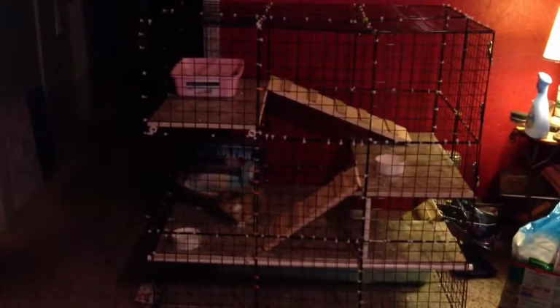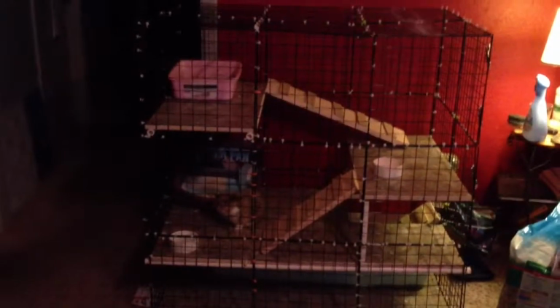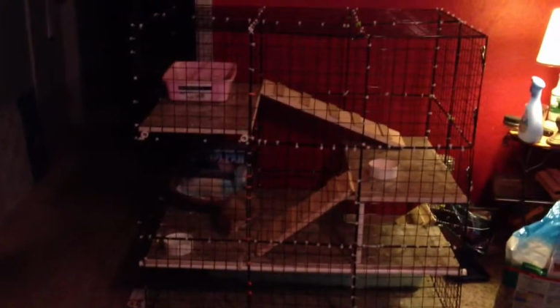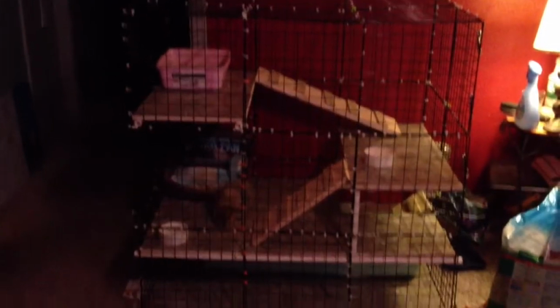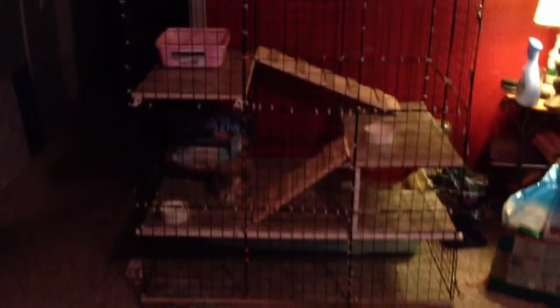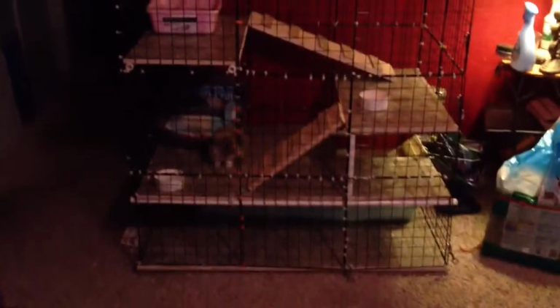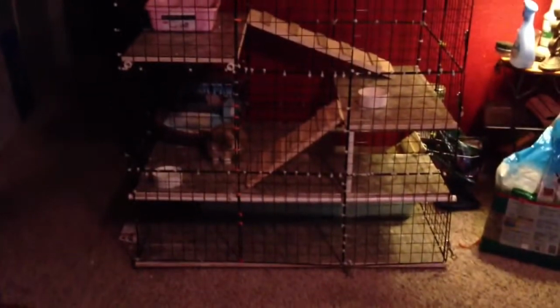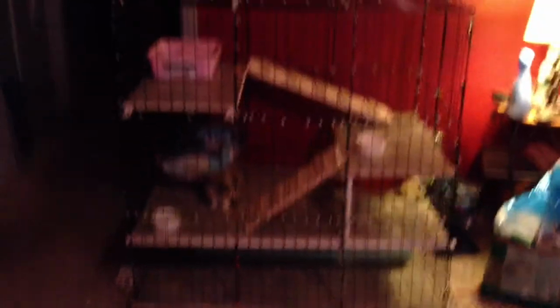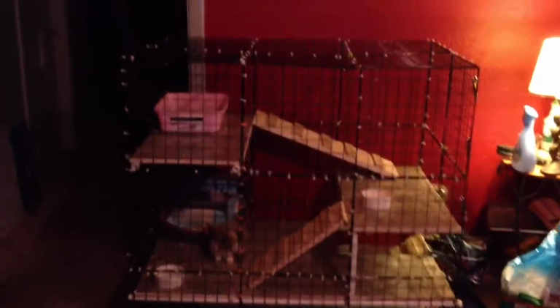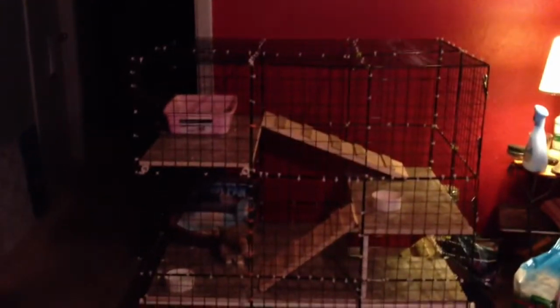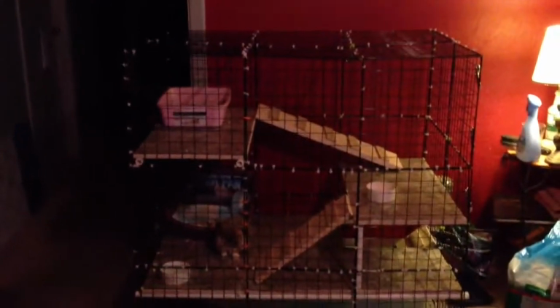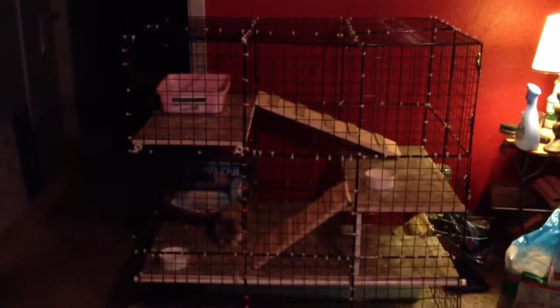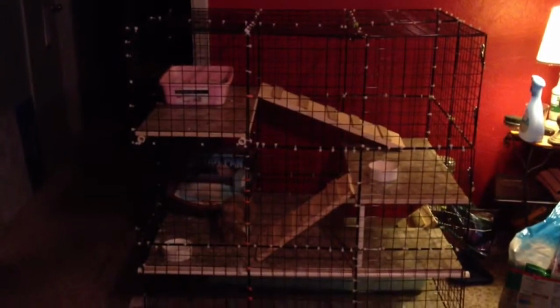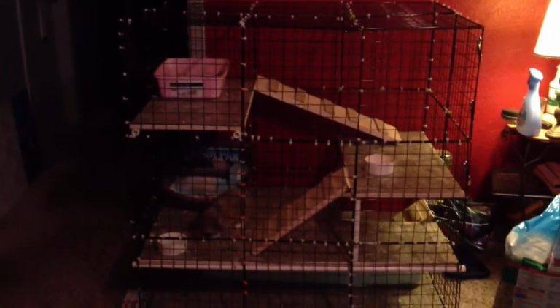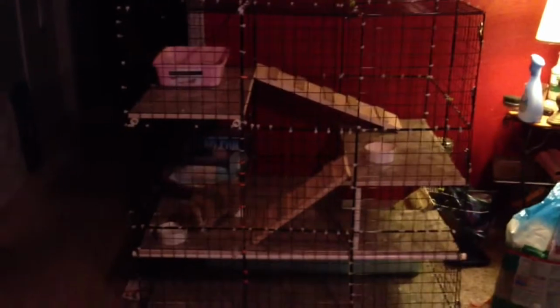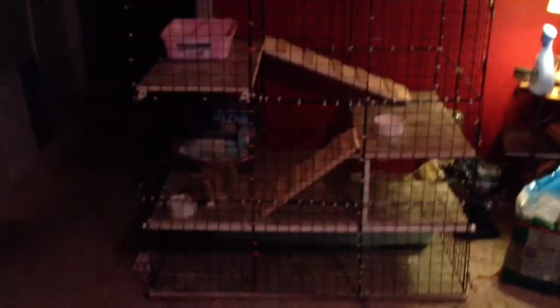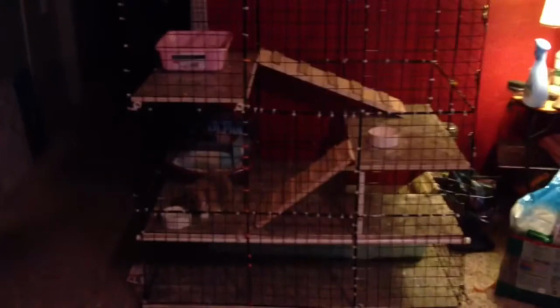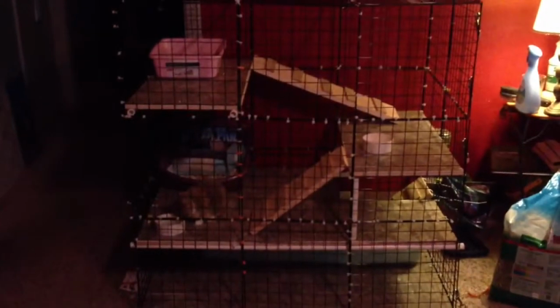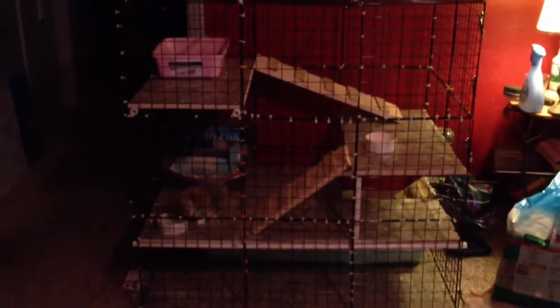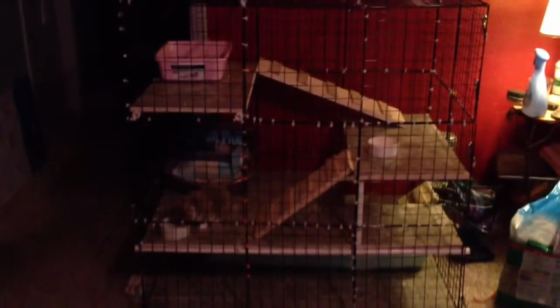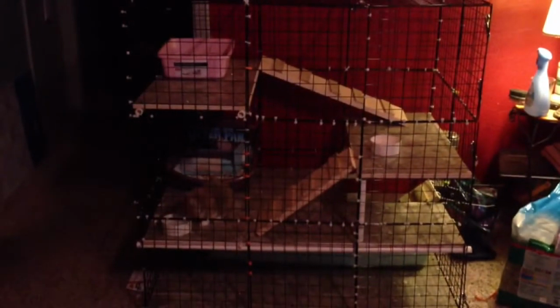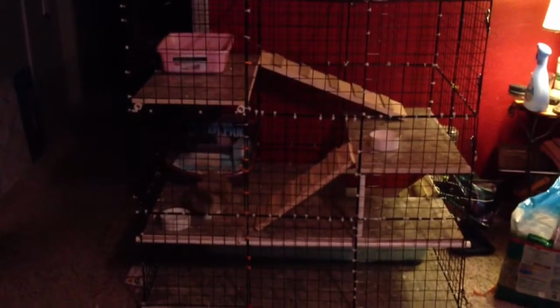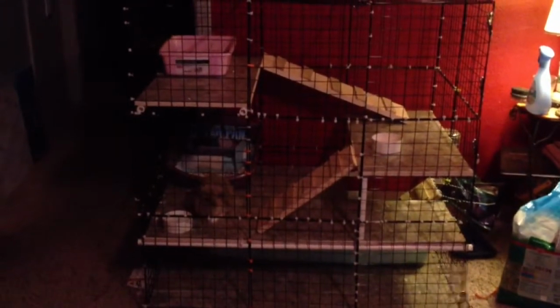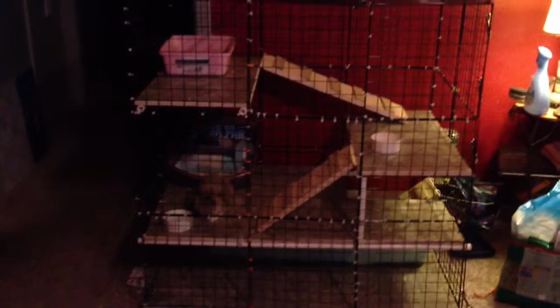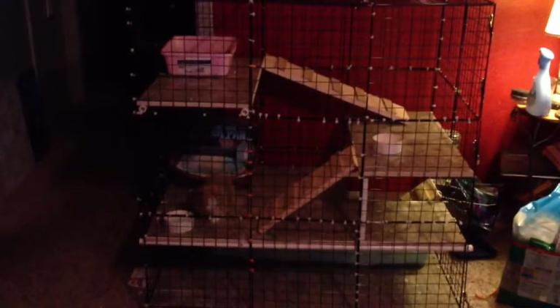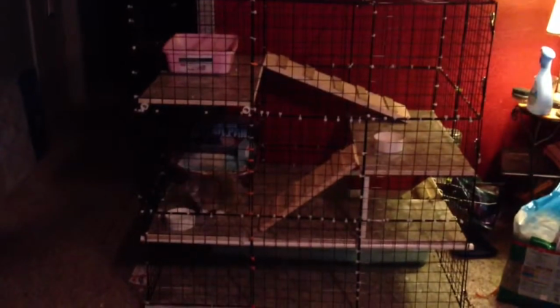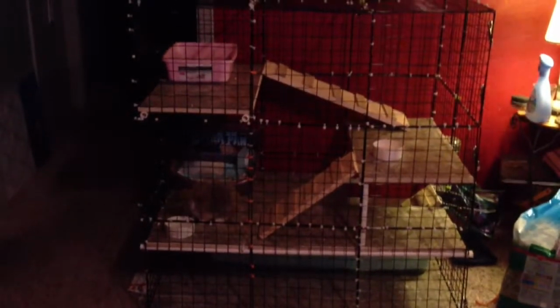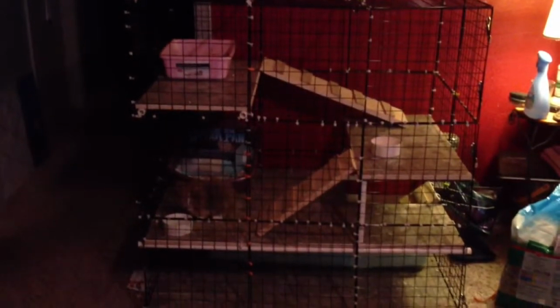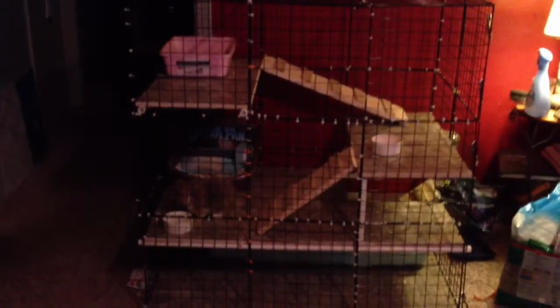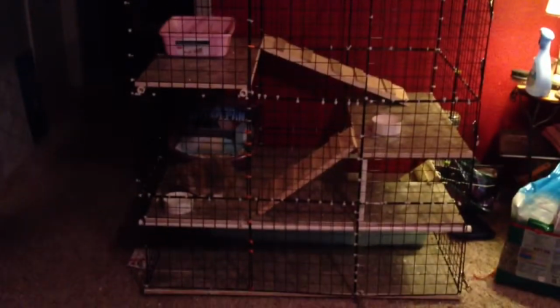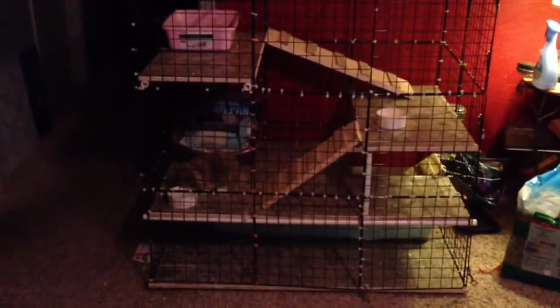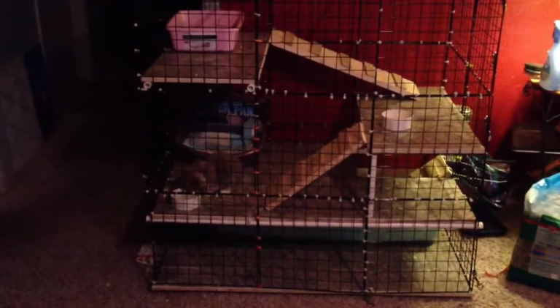Good morning rabbit lovers. This is my version of the rabbit condo on rabbitcondo.com. We have made this one for three Holland Lop baby bunnies. They're about eight weeks old, so they're not litter trained yet.